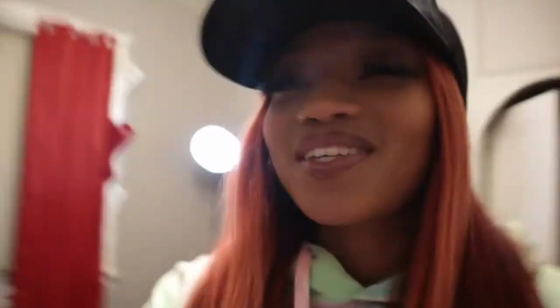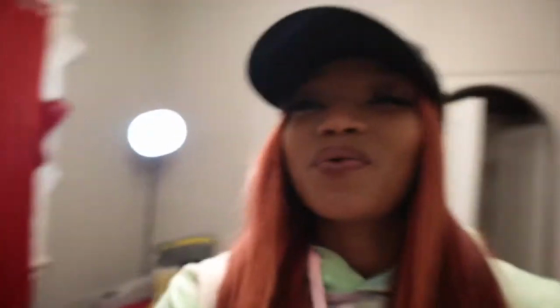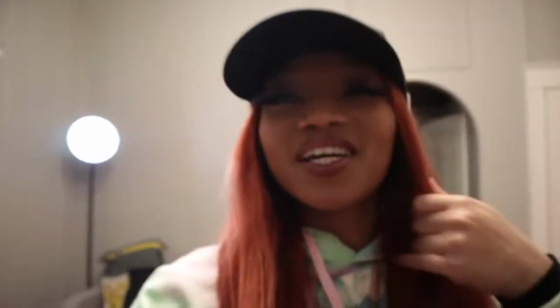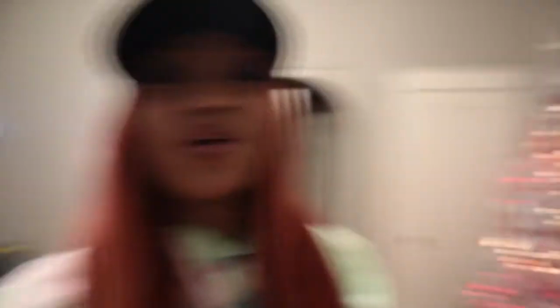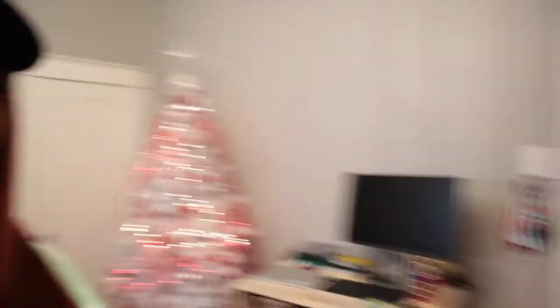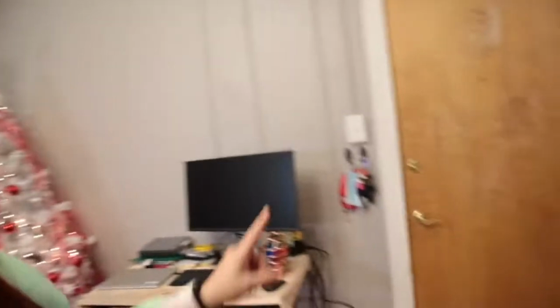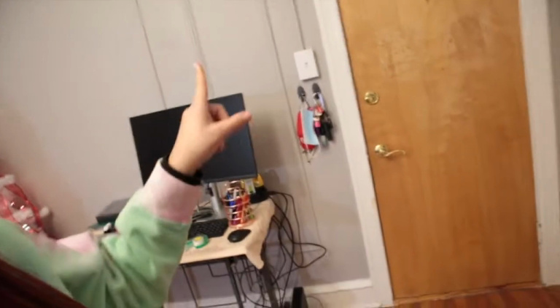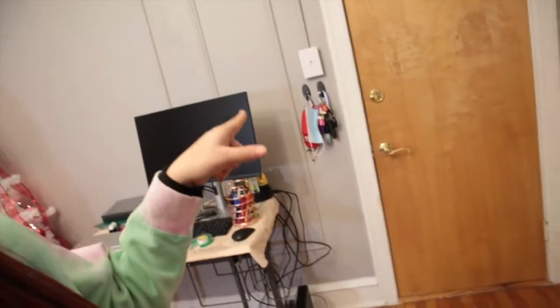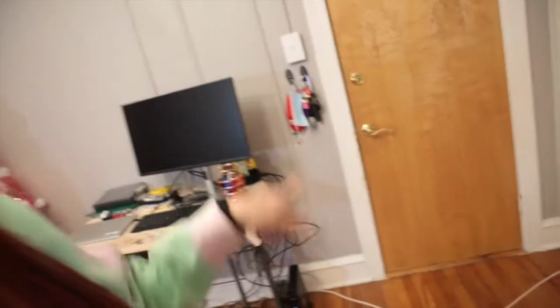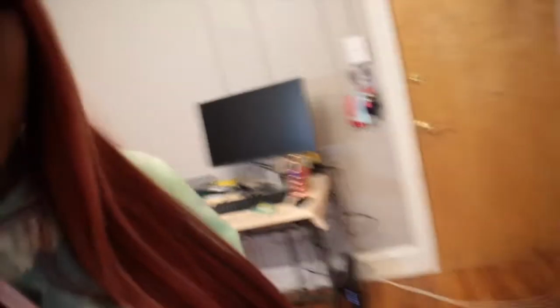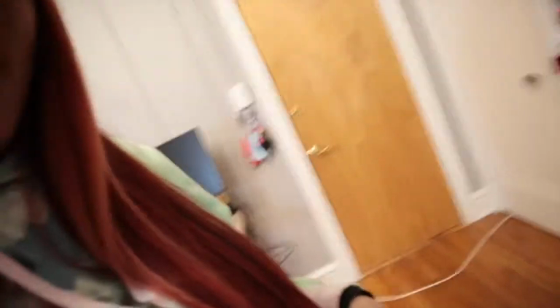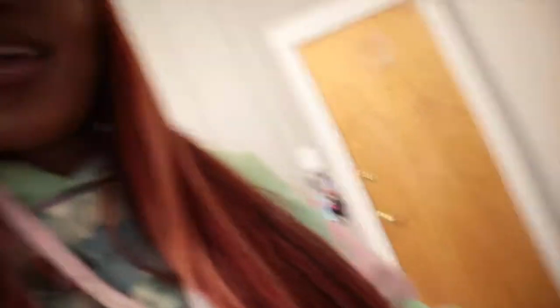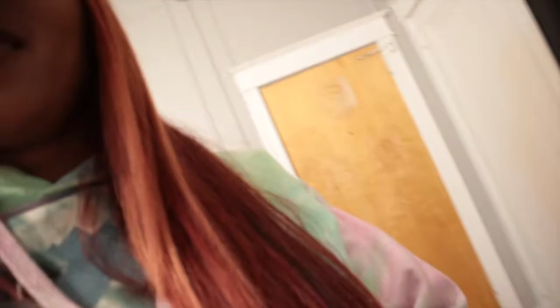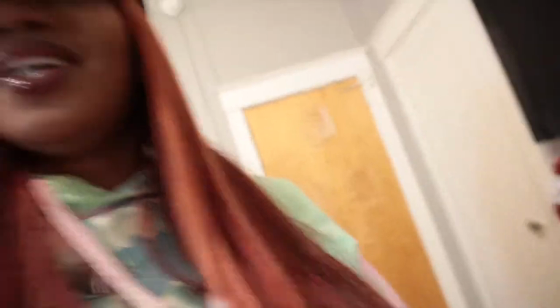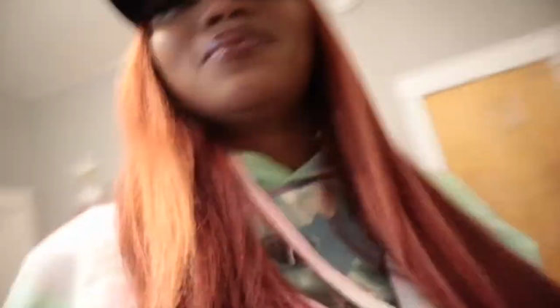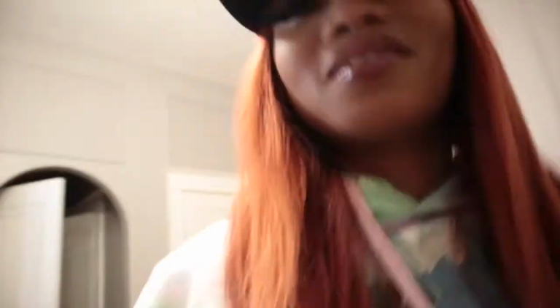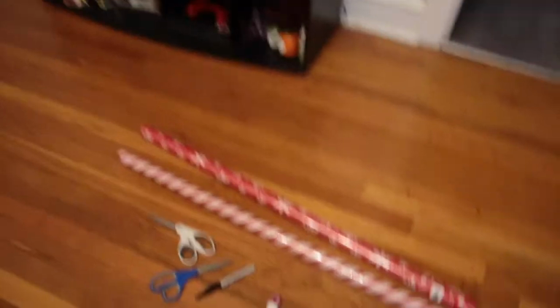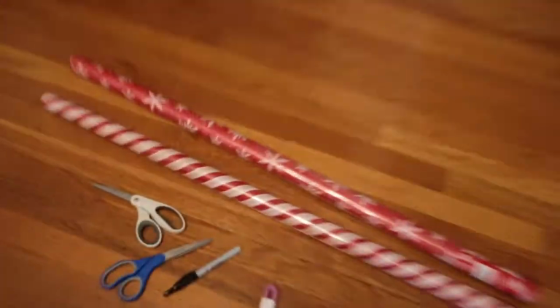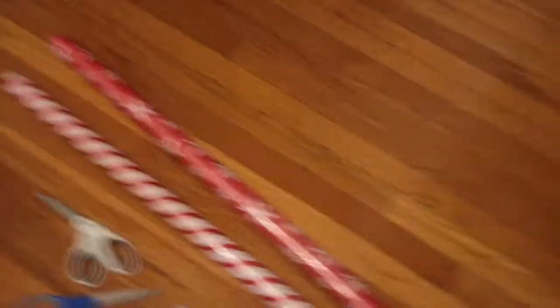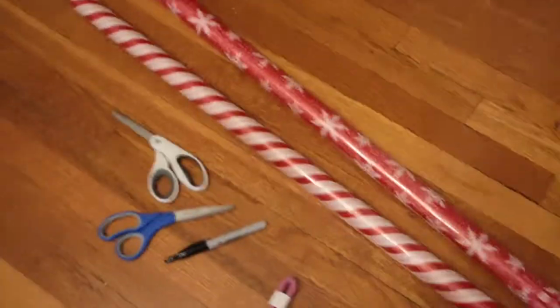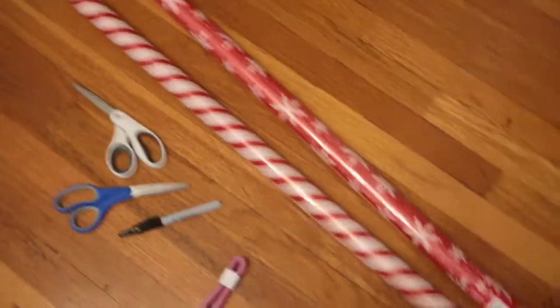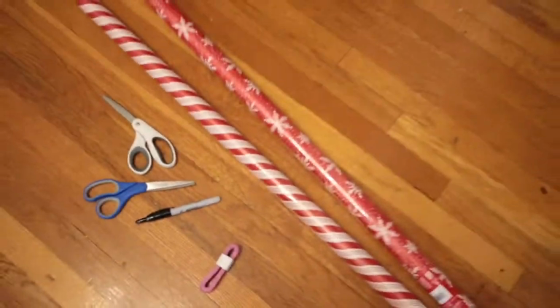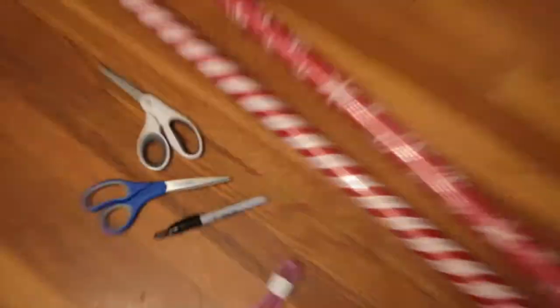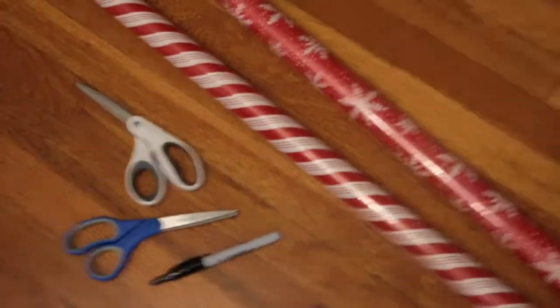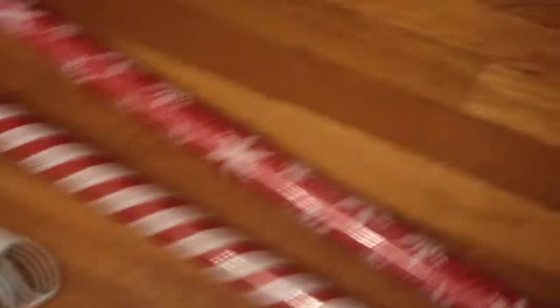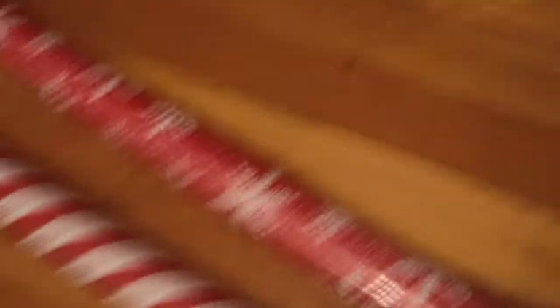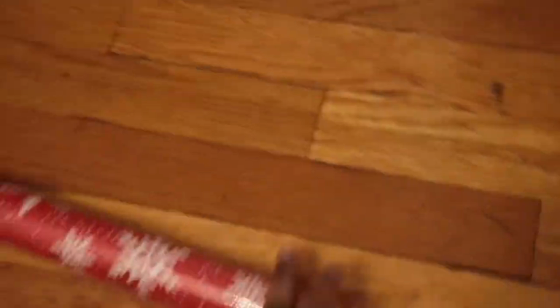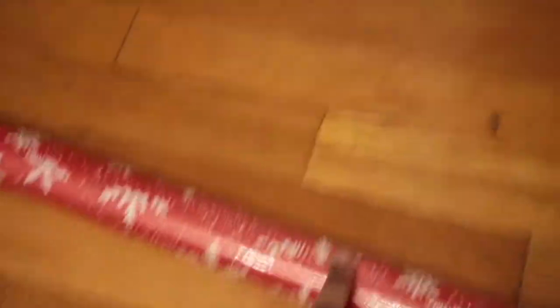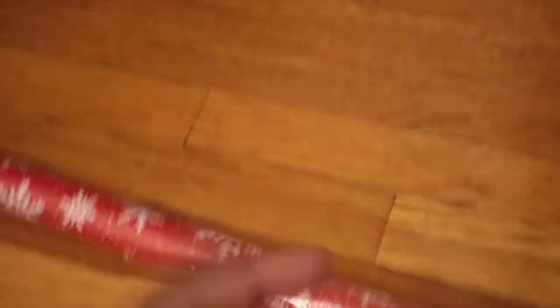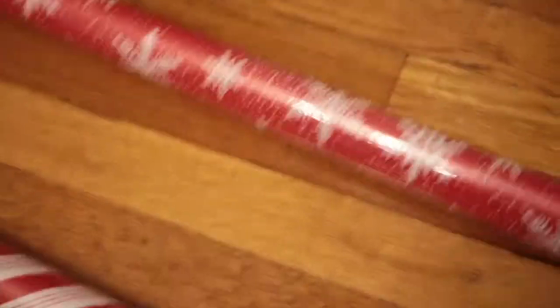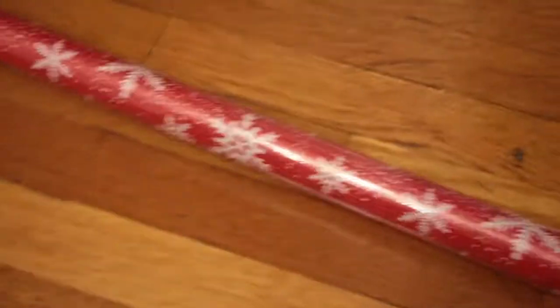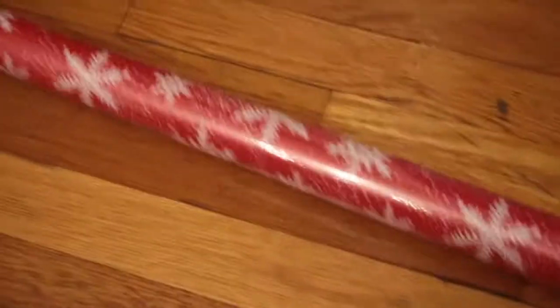Alright y'all, so today we're coming to y'all with a DIY. That's right, a DIY. So we're going to decorate our door right here — both sides — with some little wrapping paper we got from the dollar store.